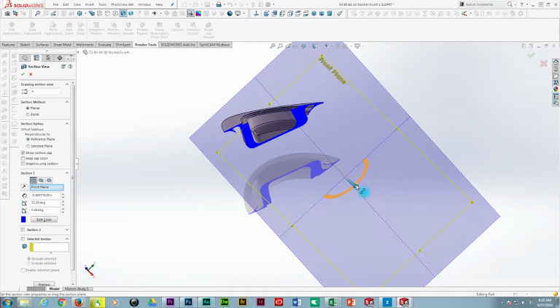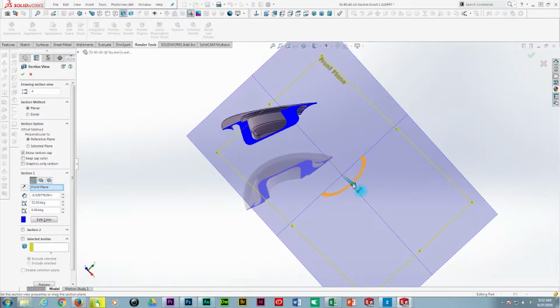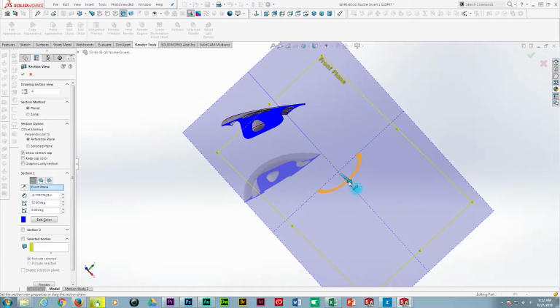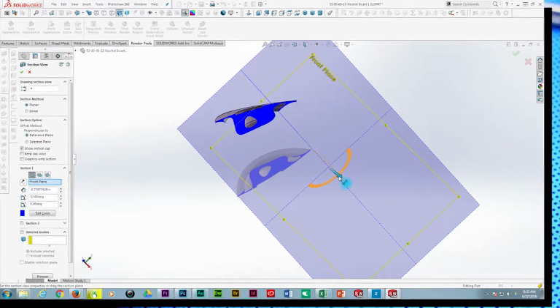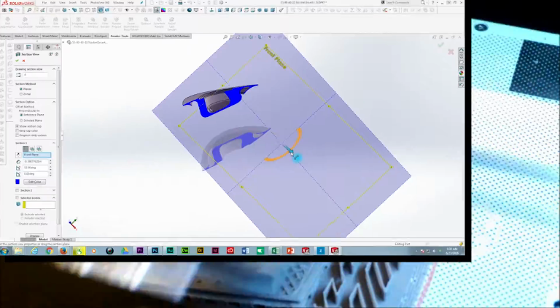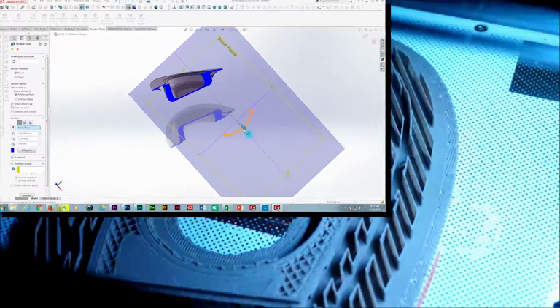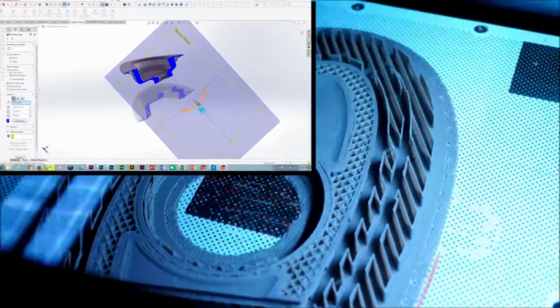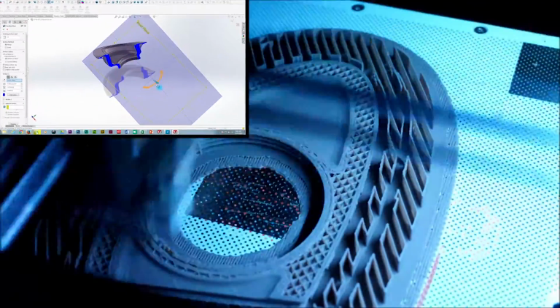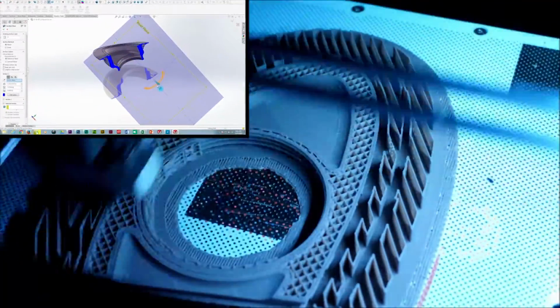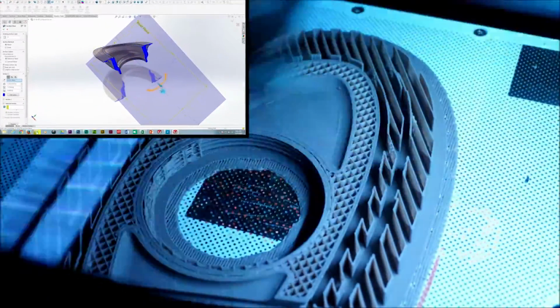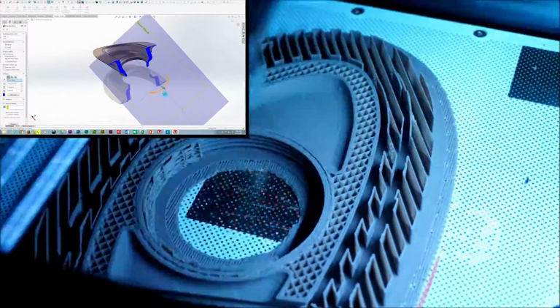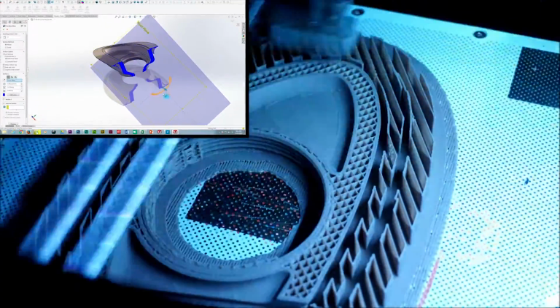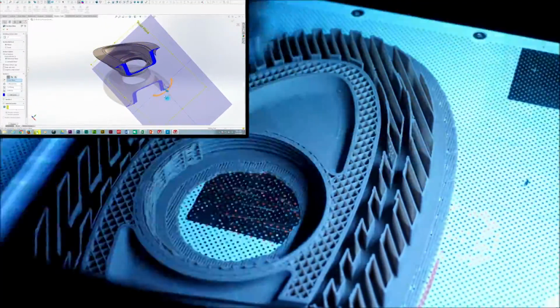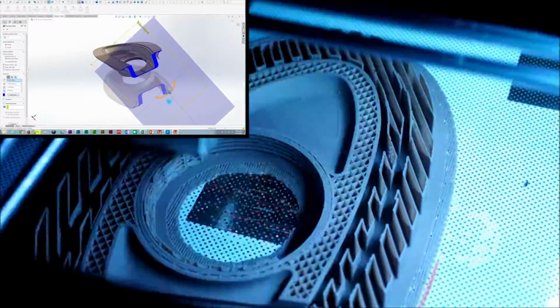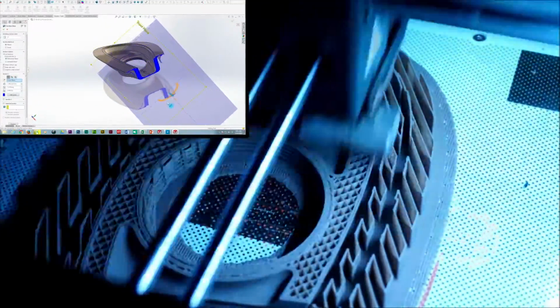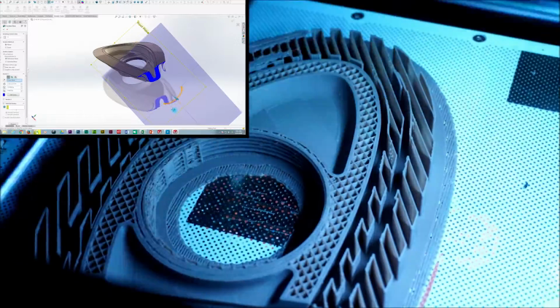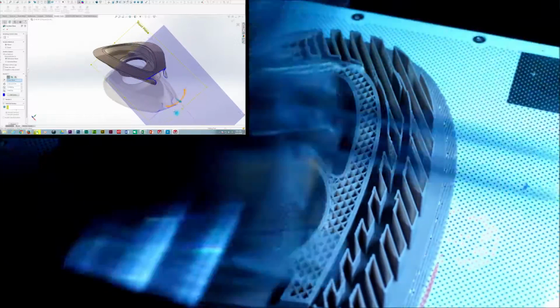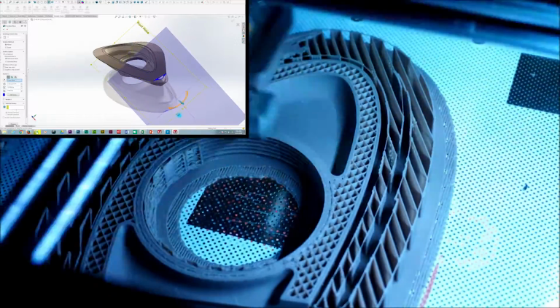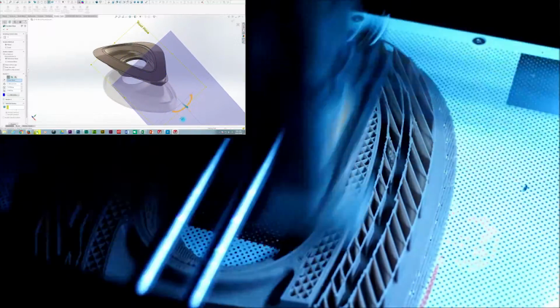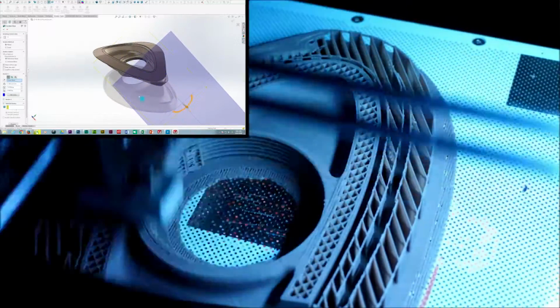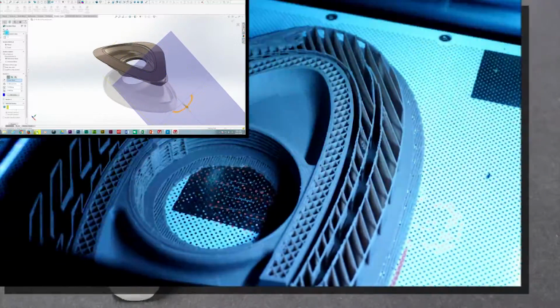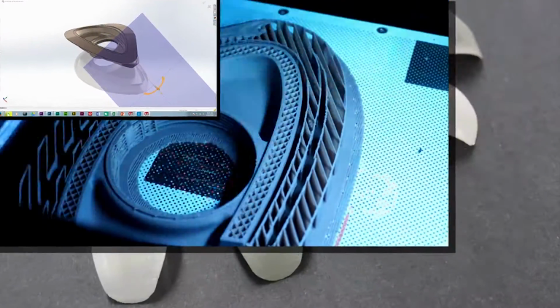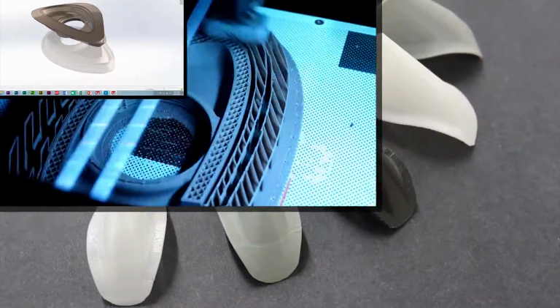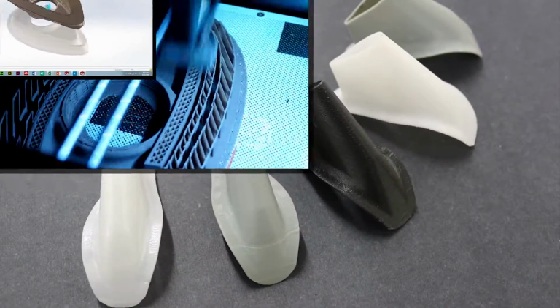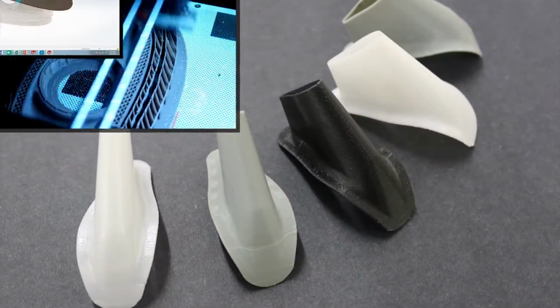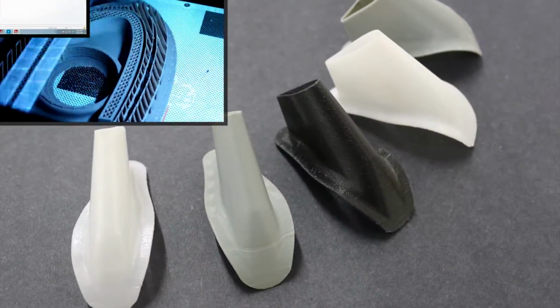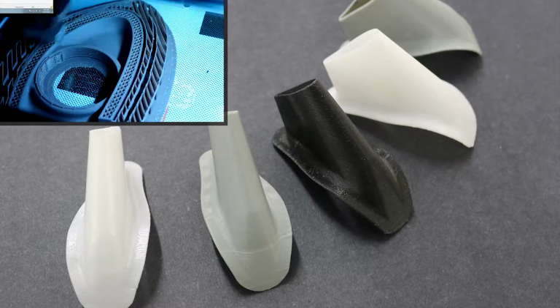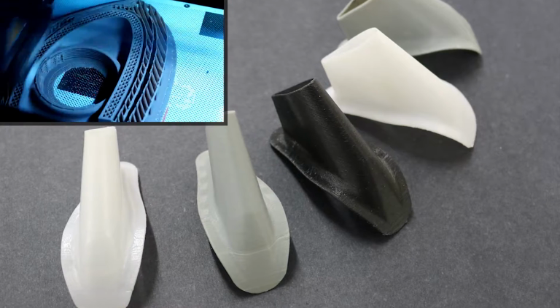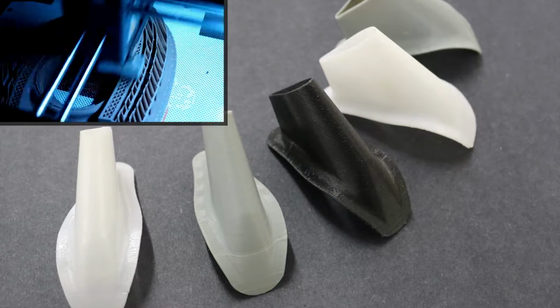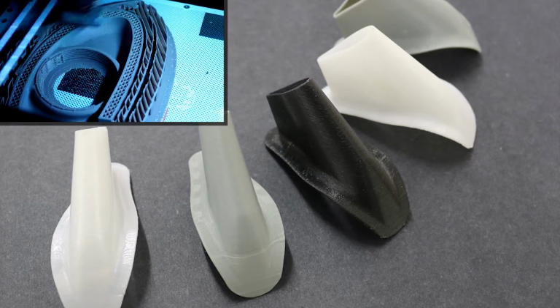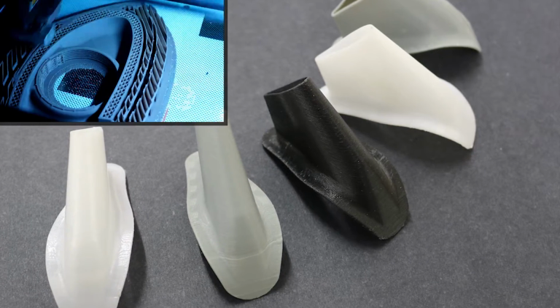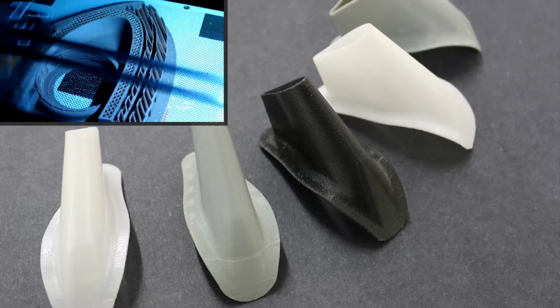Combining the capability of SolidWorks 3D modeling software with the 3D printer allows us to manufacture very complex shapes that are ideal for use in drag reduction applications.